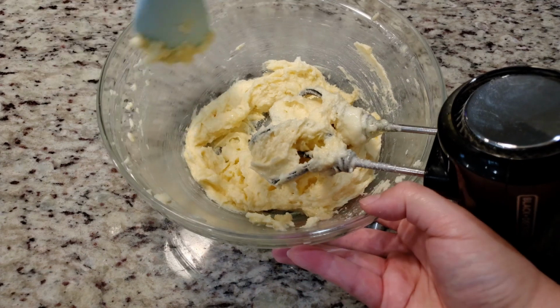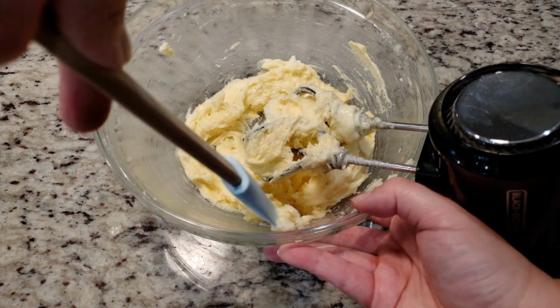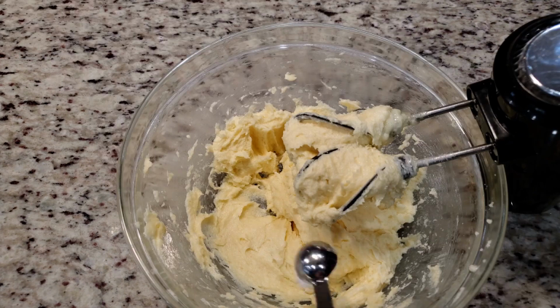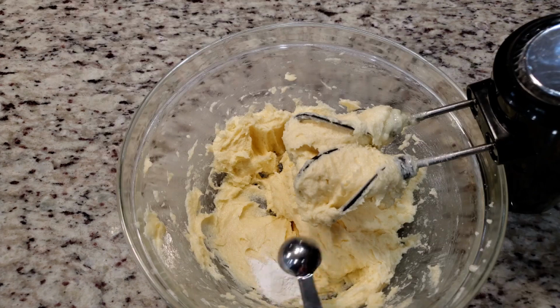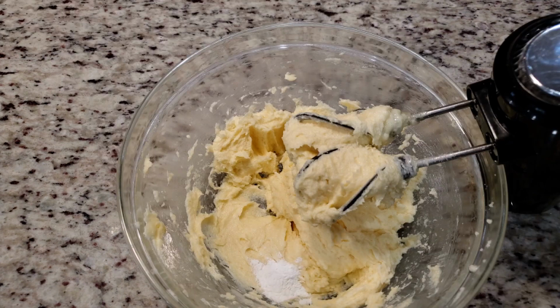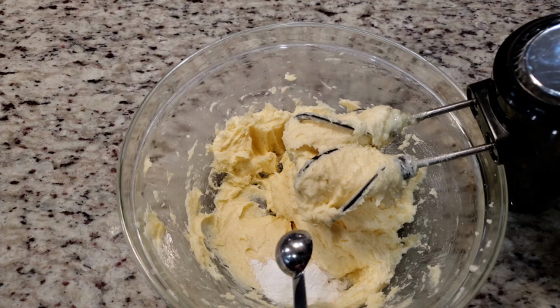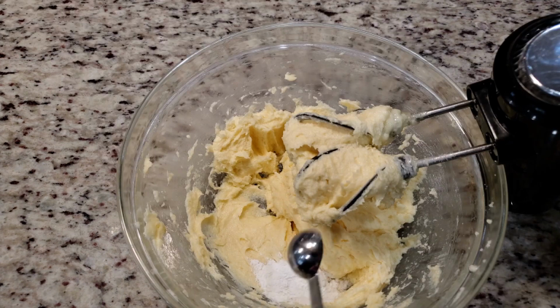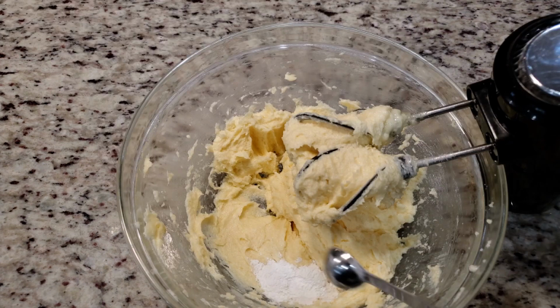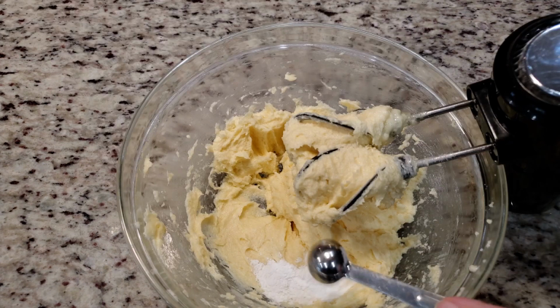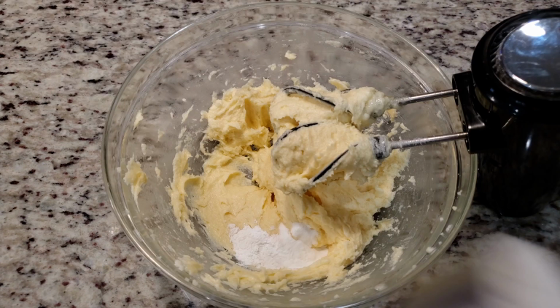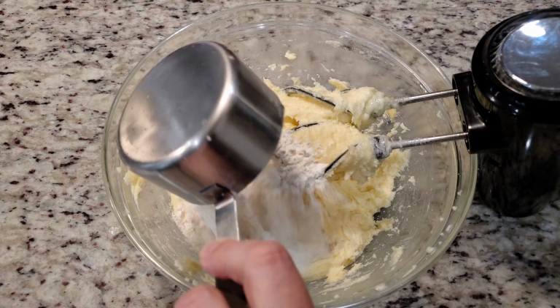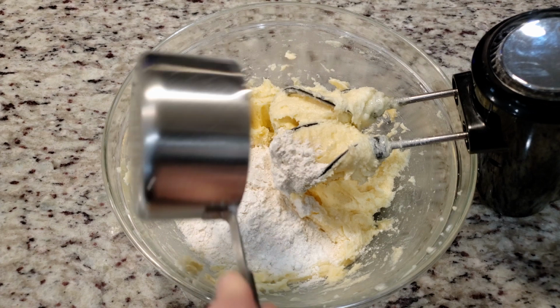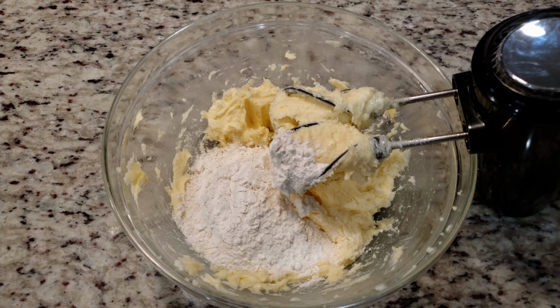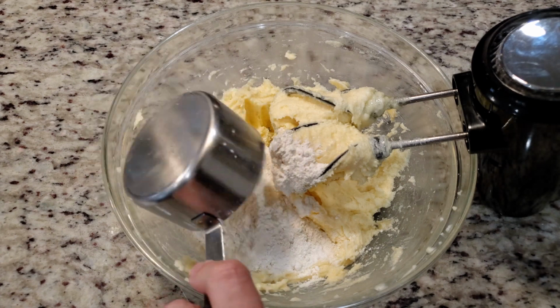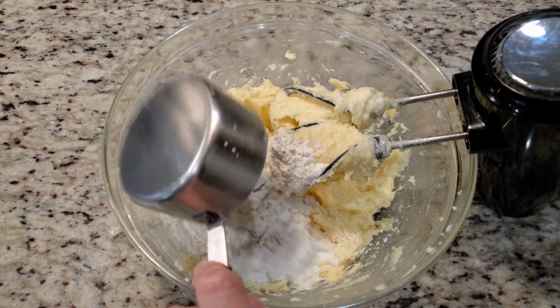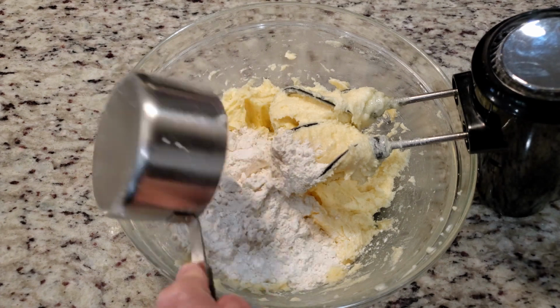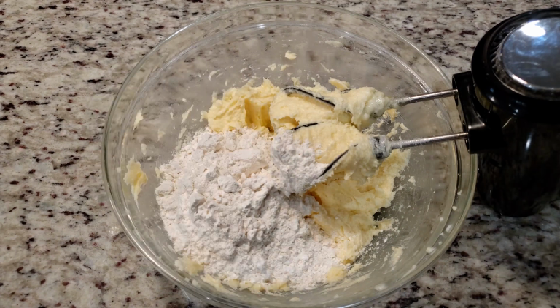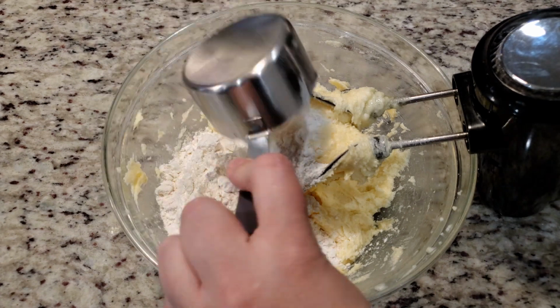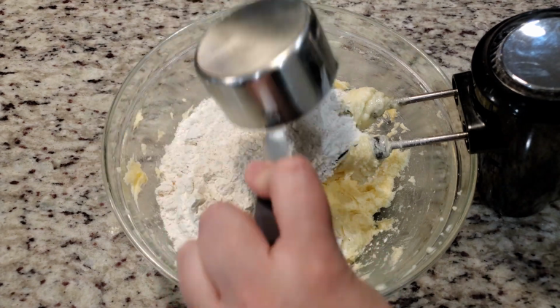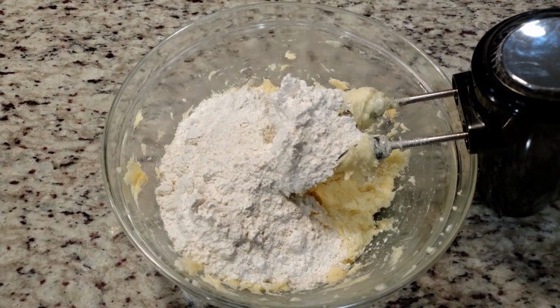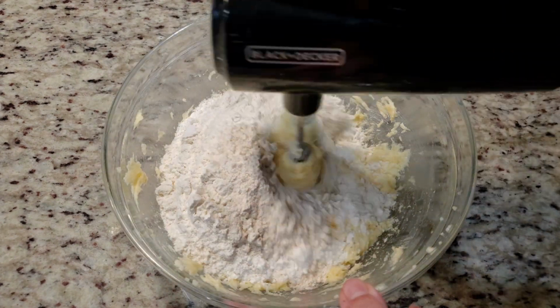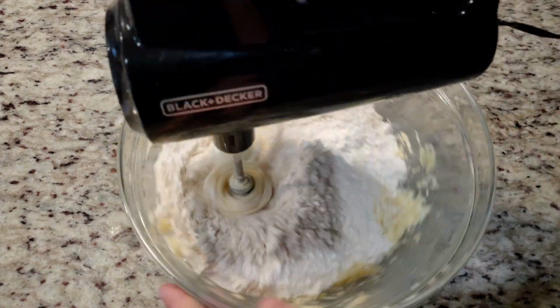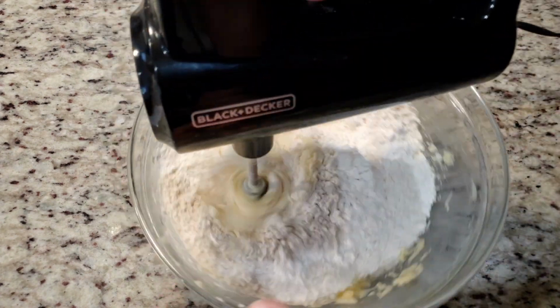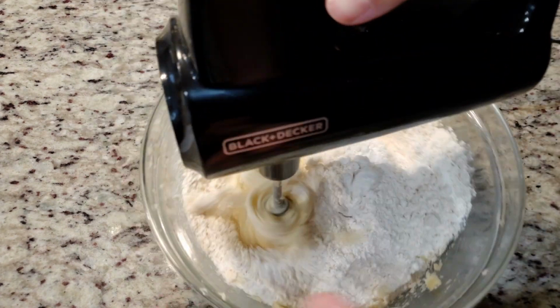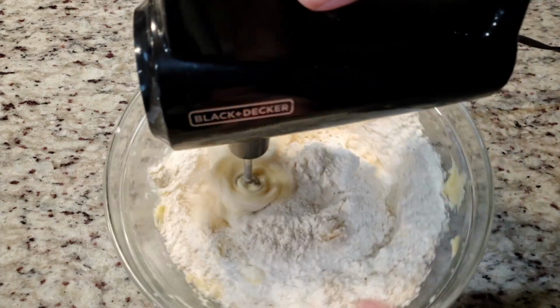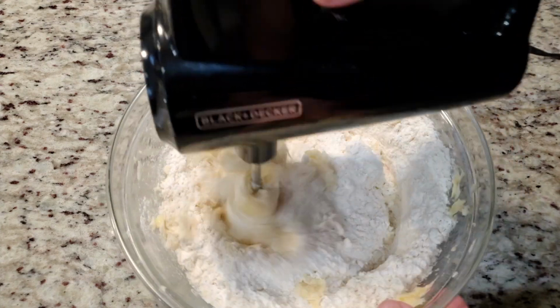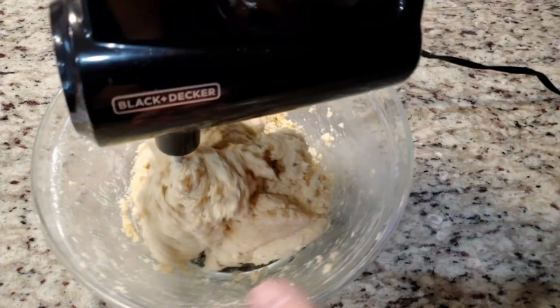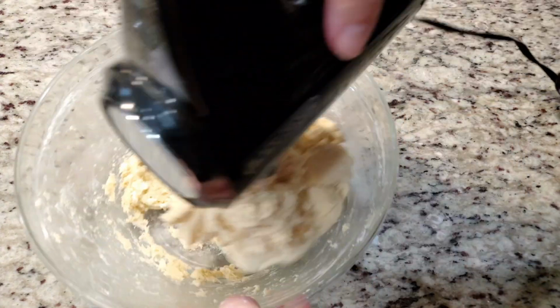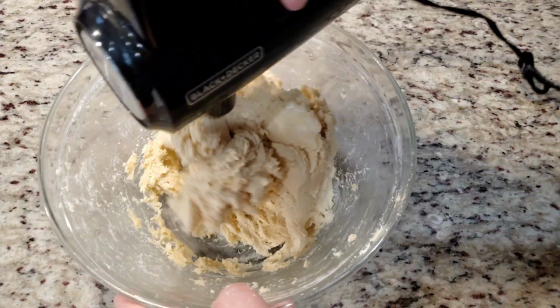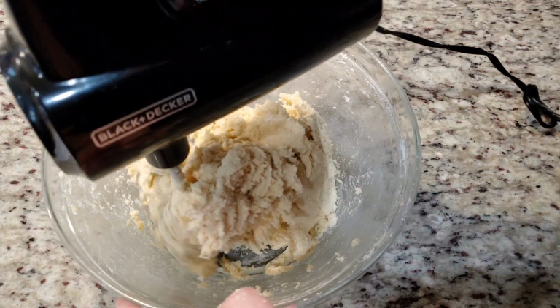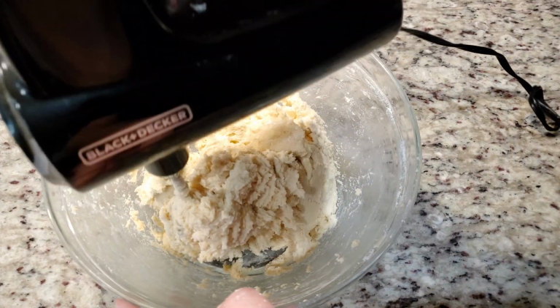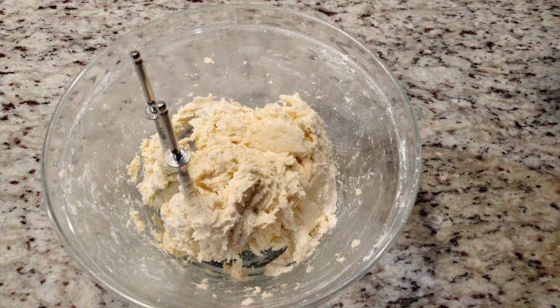Next goes in the dry ingredients. We need one teaspoon of baking soda, two teaspoons of cream of tartar, and two and three quarters cups of all-purpose flour. Mix until everything looks good and combined.